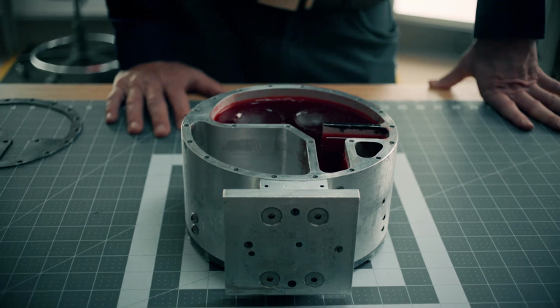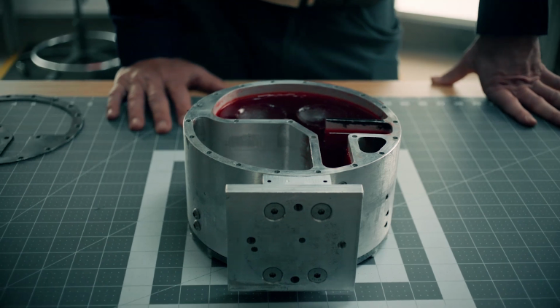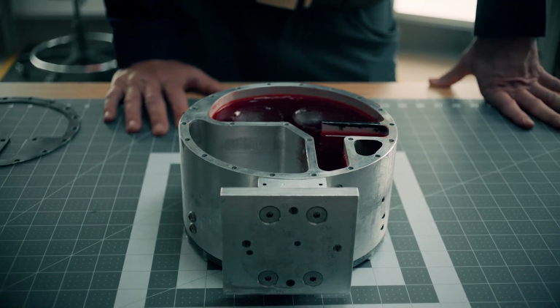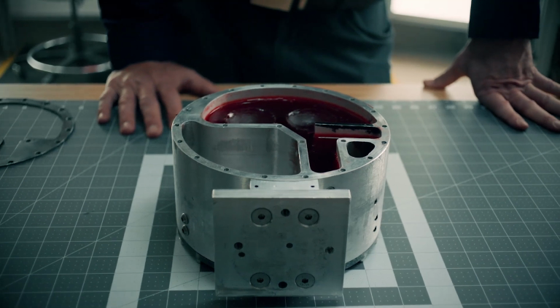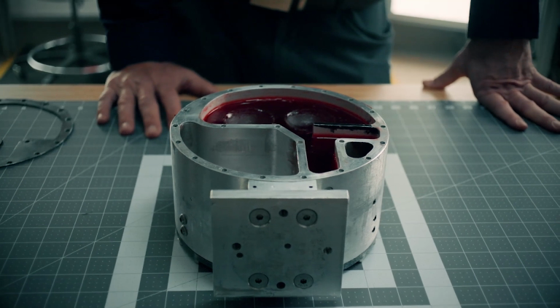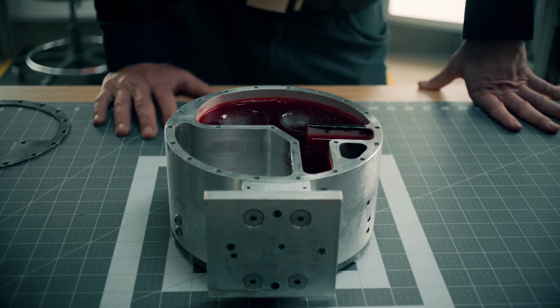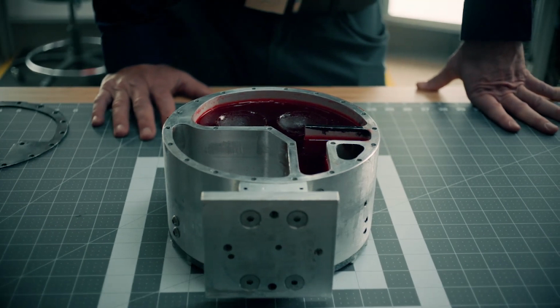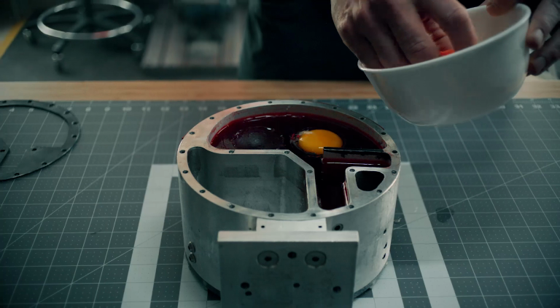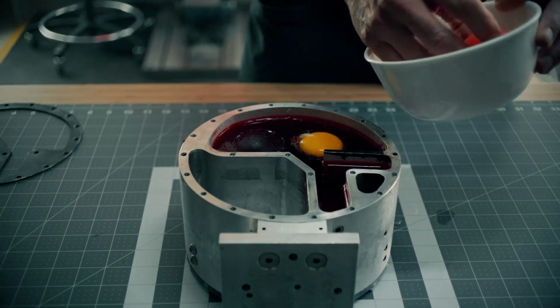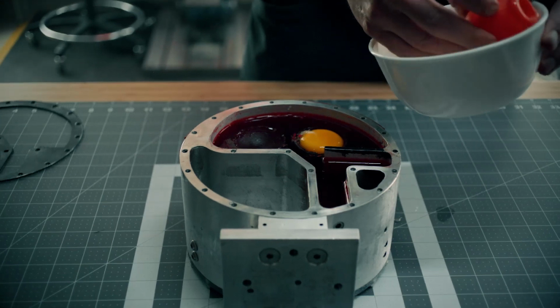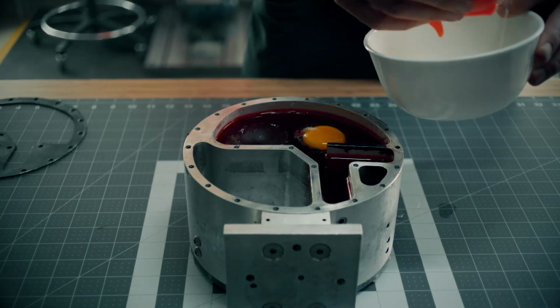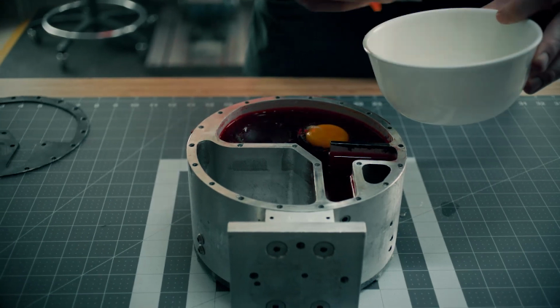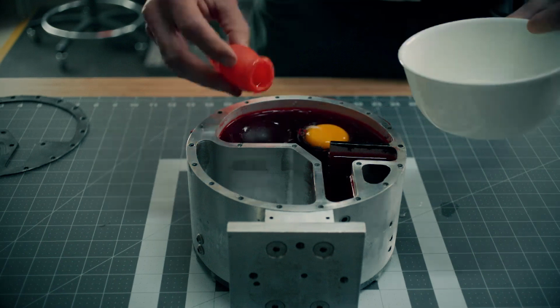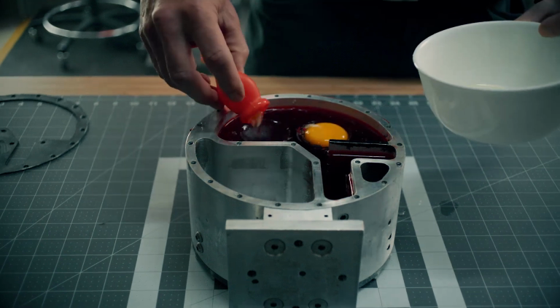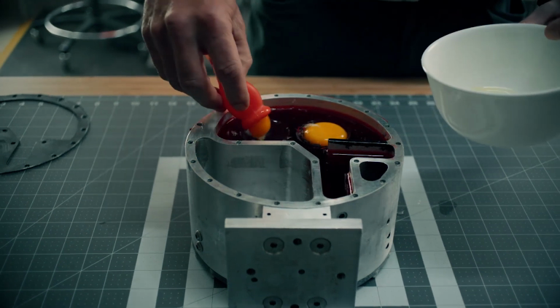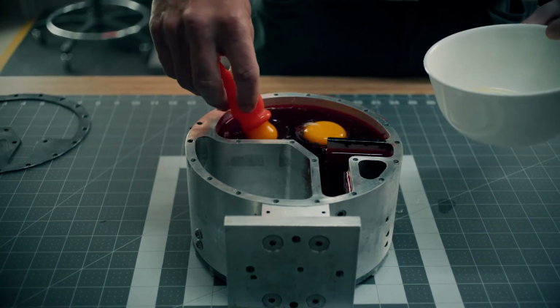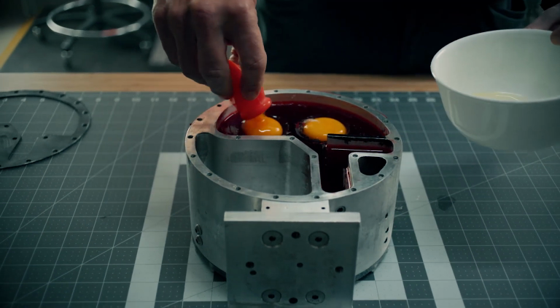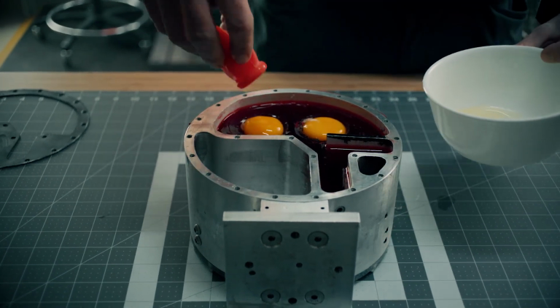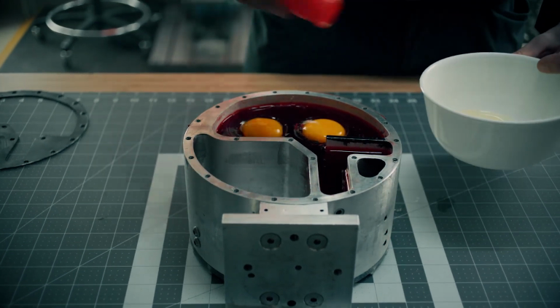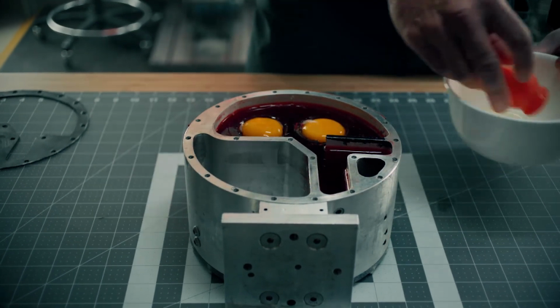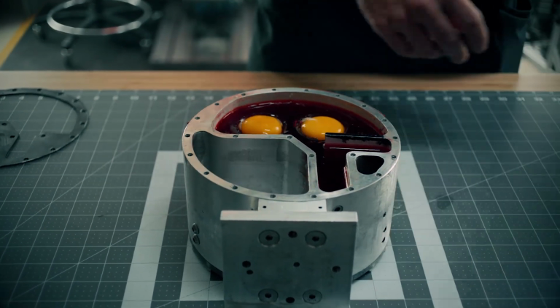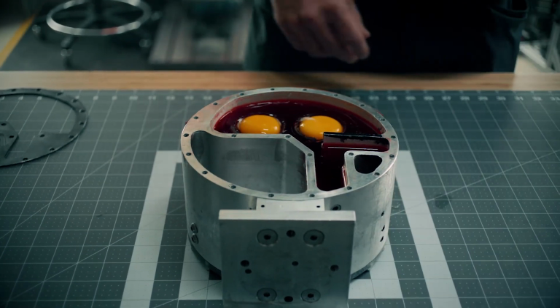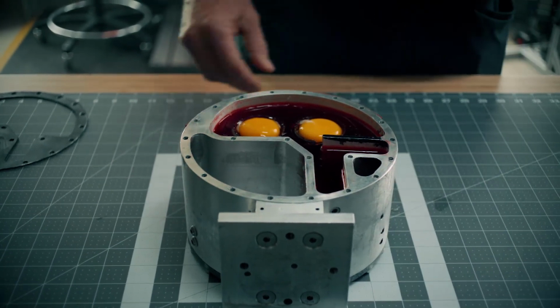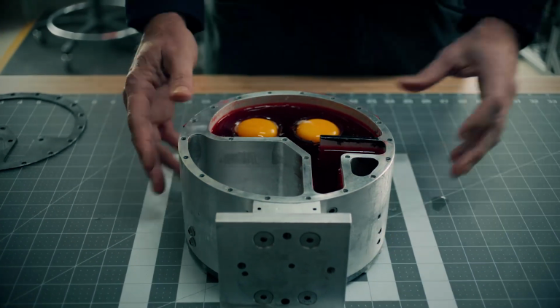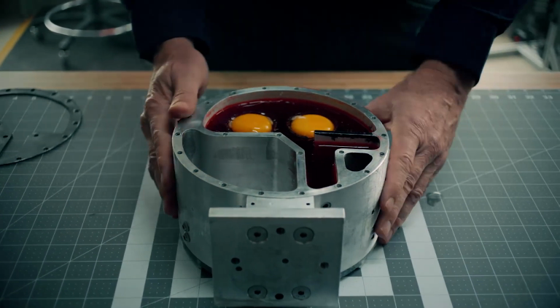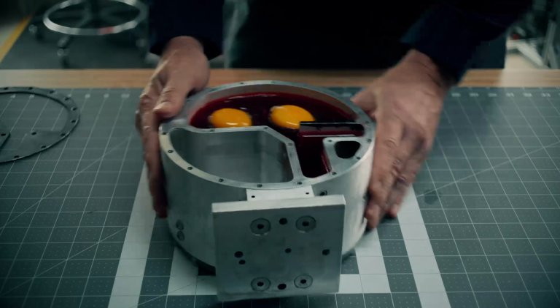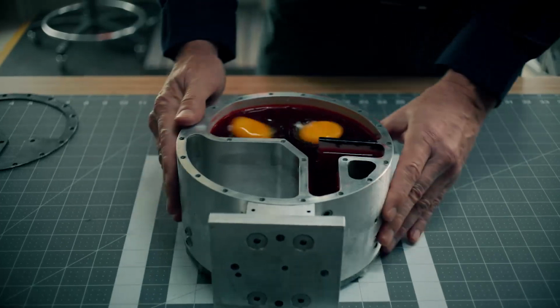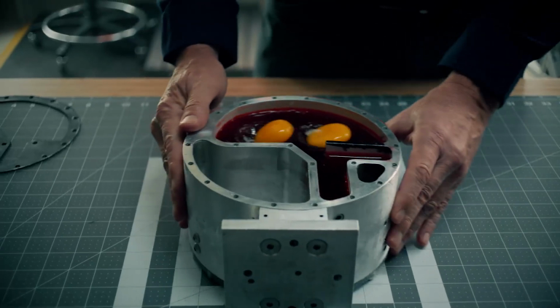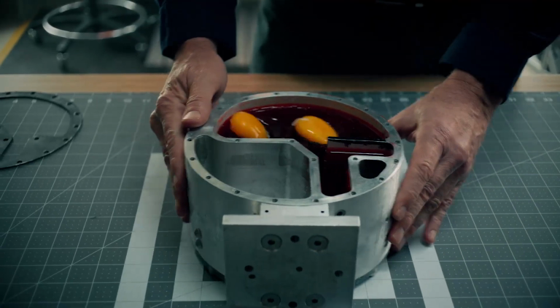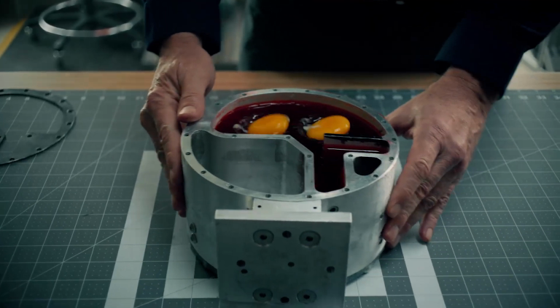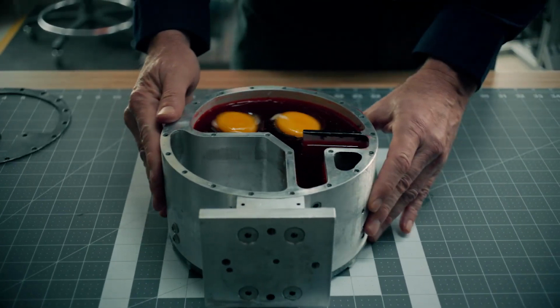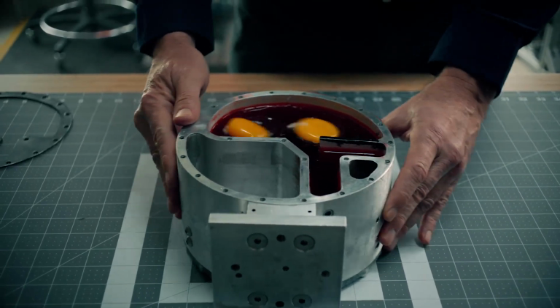This model shows how important rotation of the head is in brain injury. To demonstrate this, we place two egg yolks inside a head model. When we shake the model, the eggs slosh back and forth.